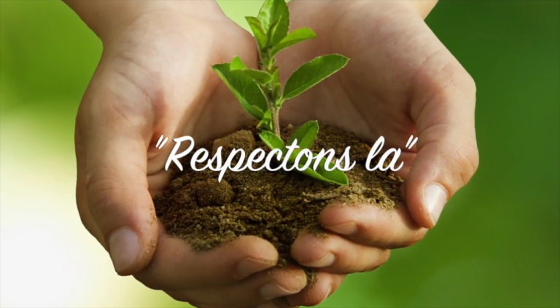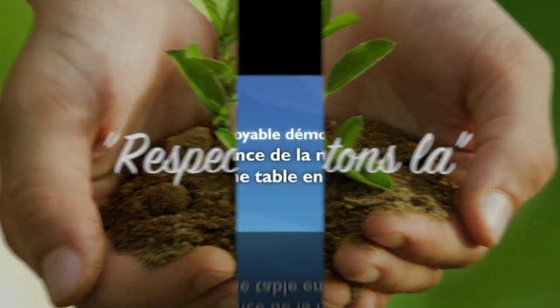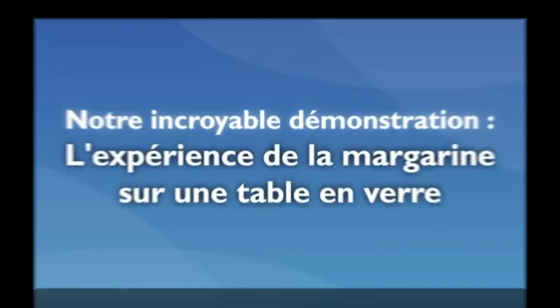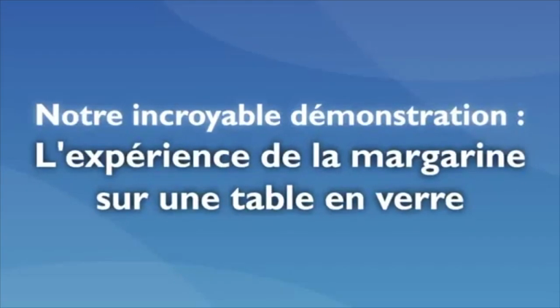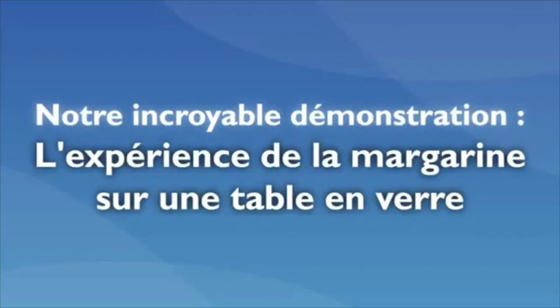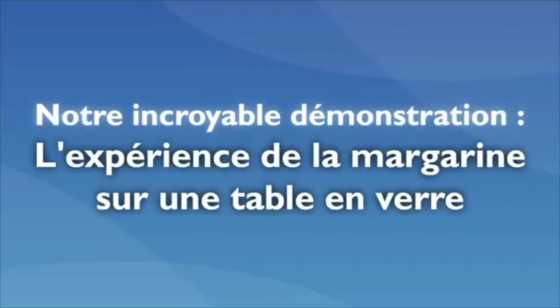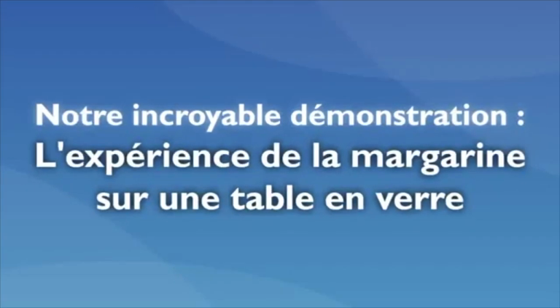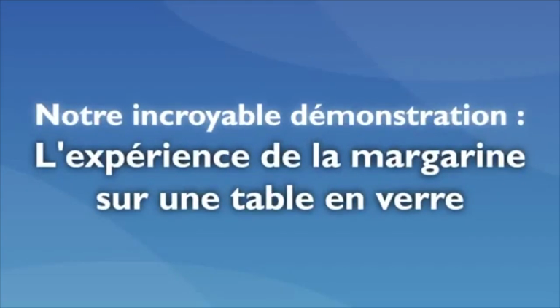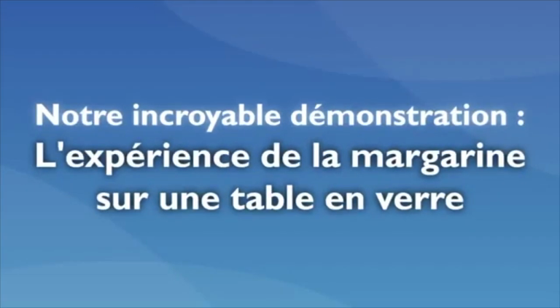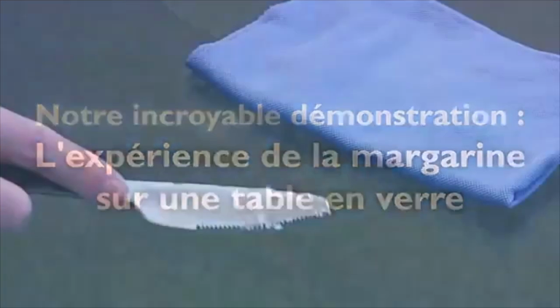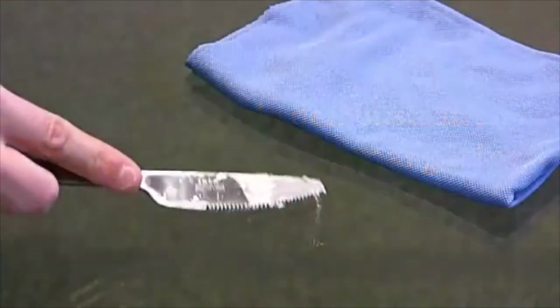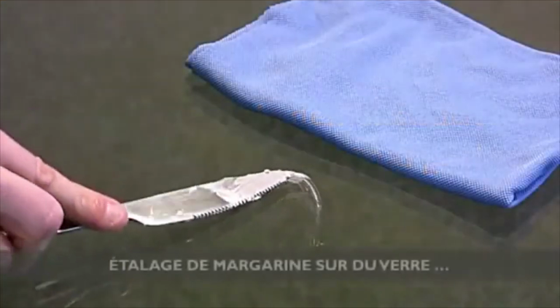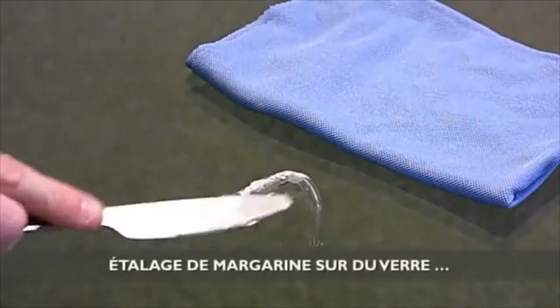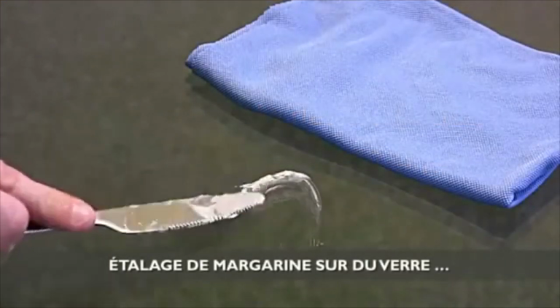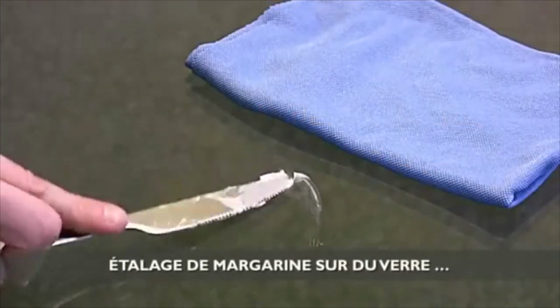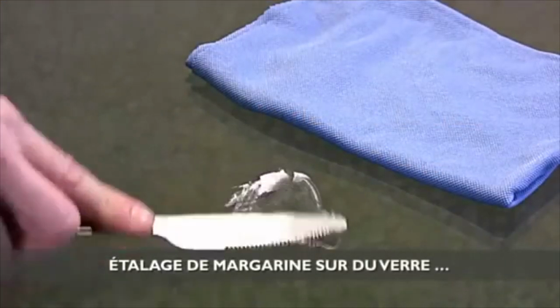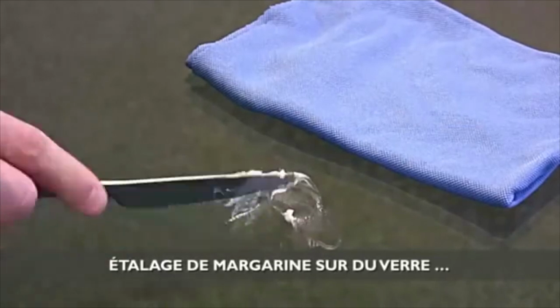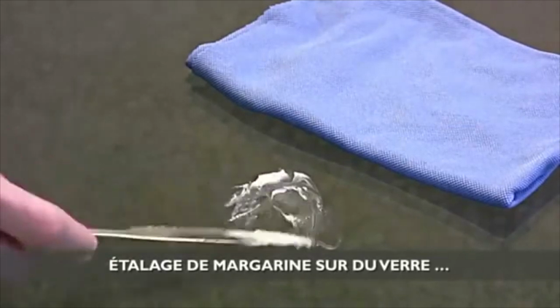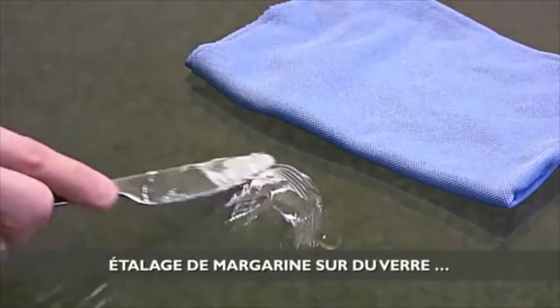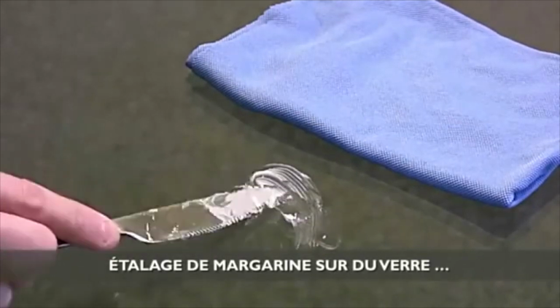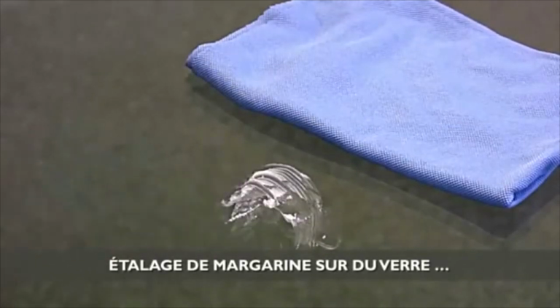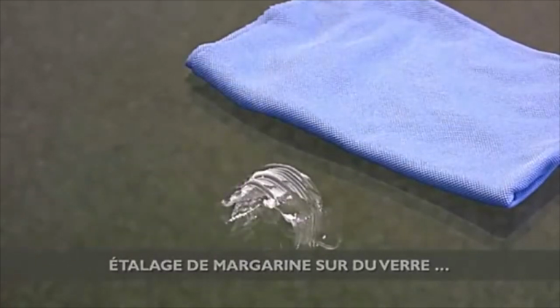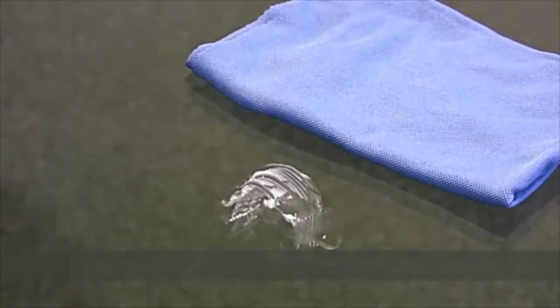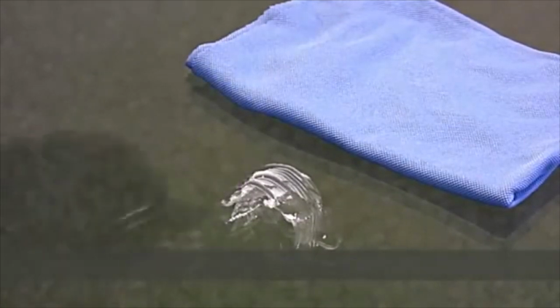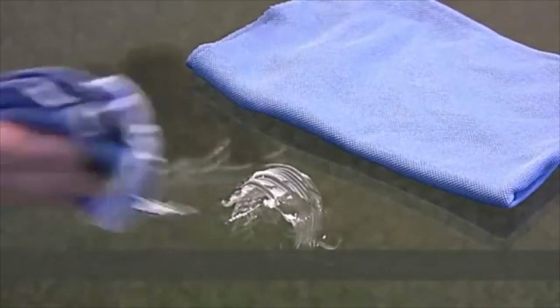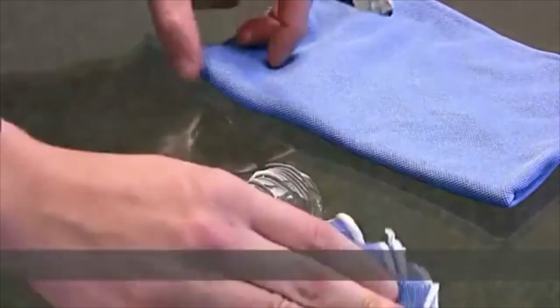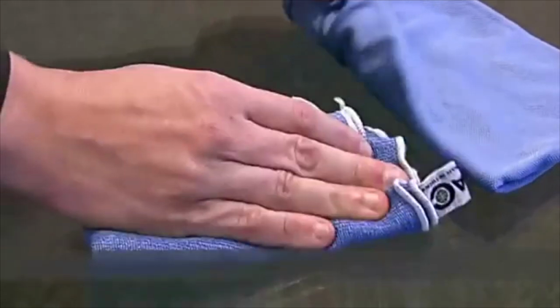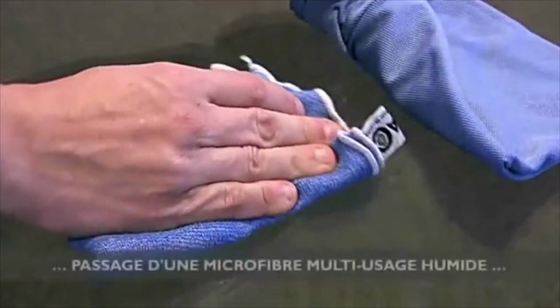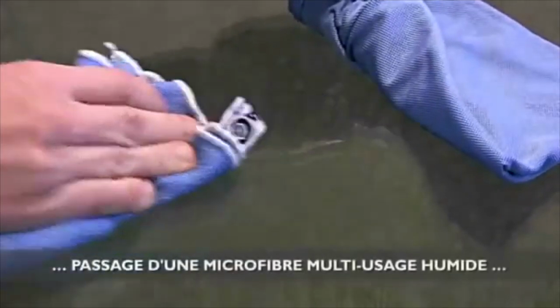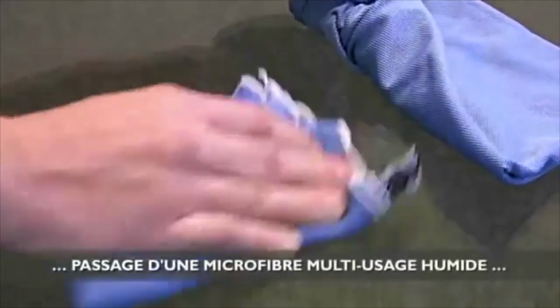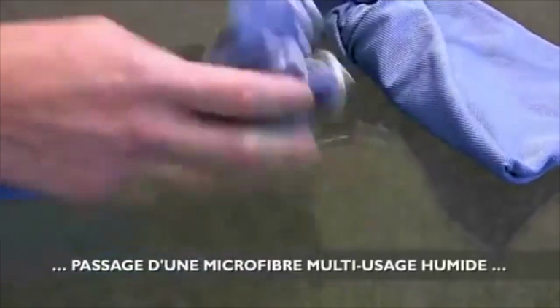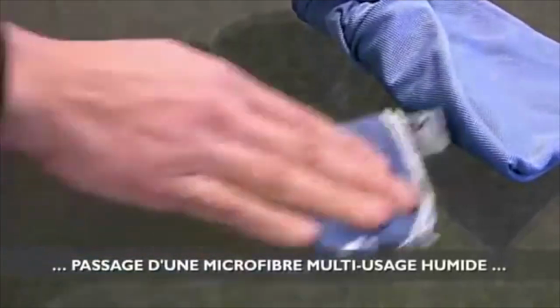Bonjour à tous et à toutes, j'espère que vous allez bien. Alors aujourd'hui, je reviens avec une toute nouvelle expérience. Il suffit de dégraisser sans produit, donc de façon naturelle et écologique bien sûr, votre maison.